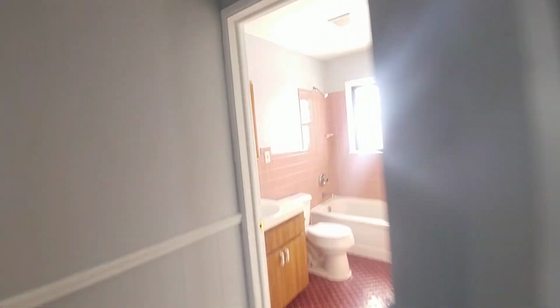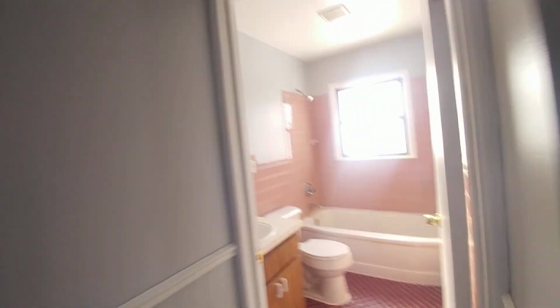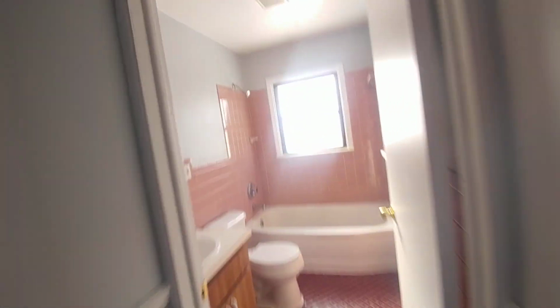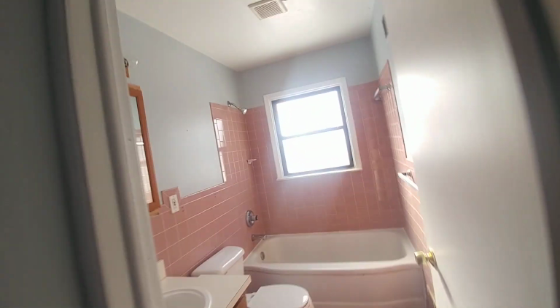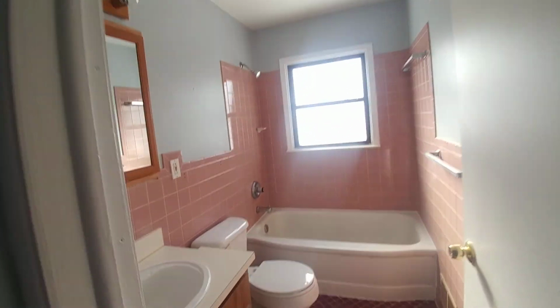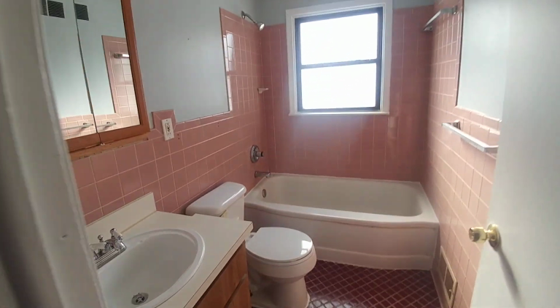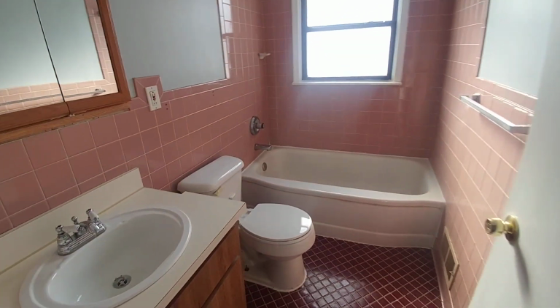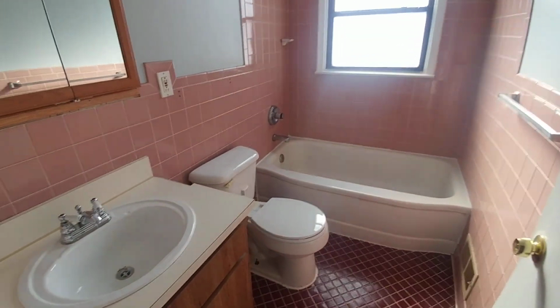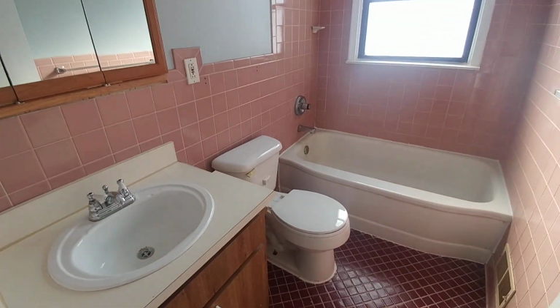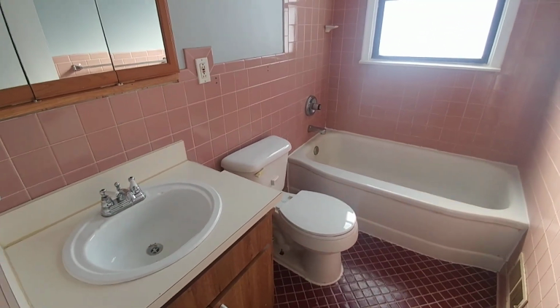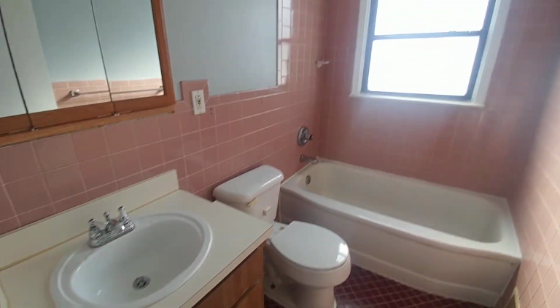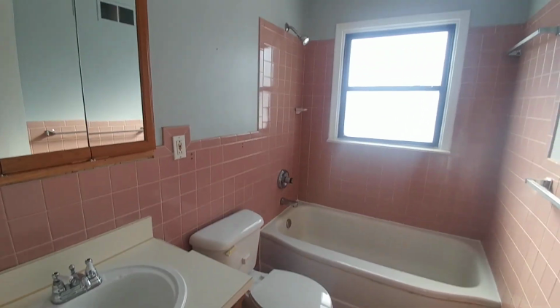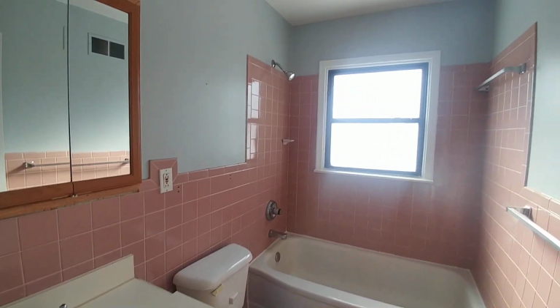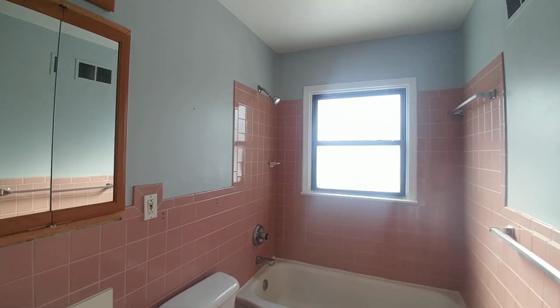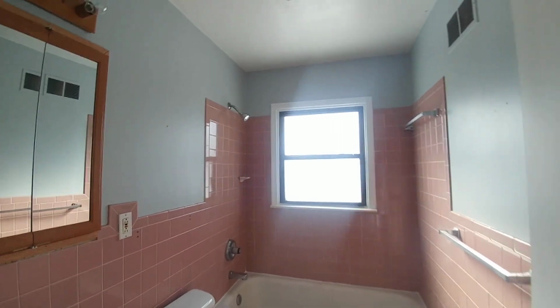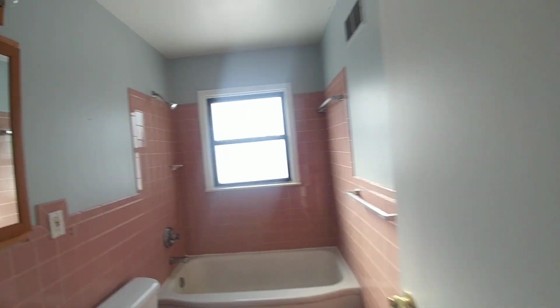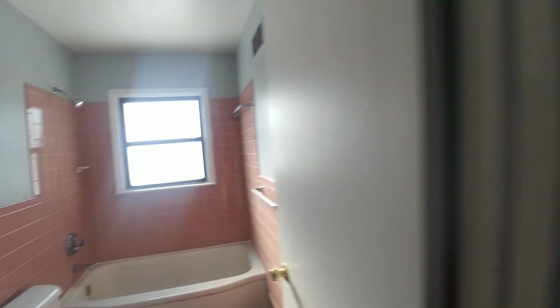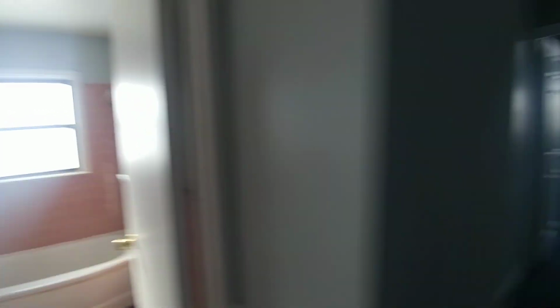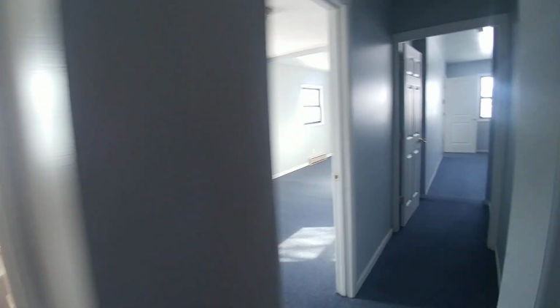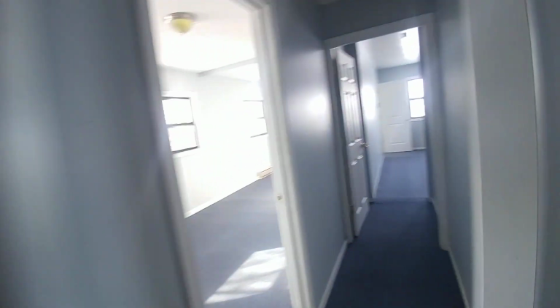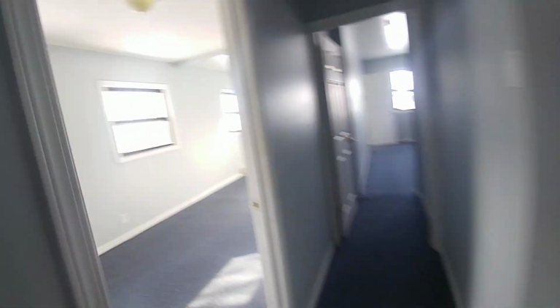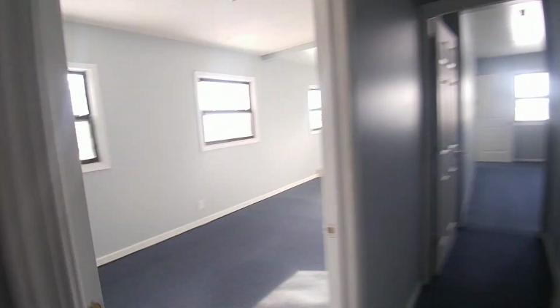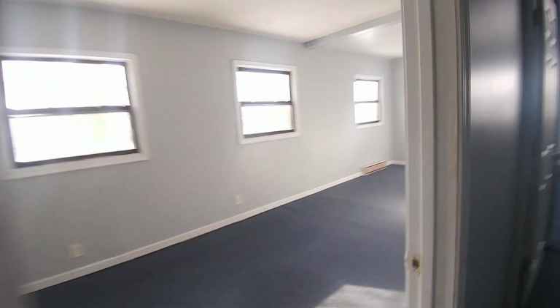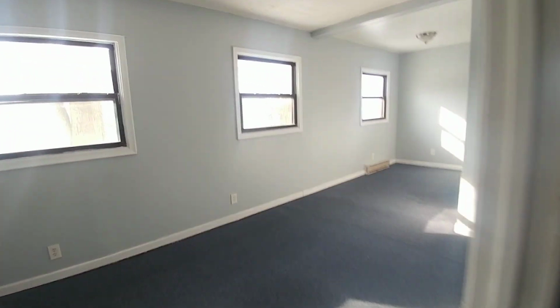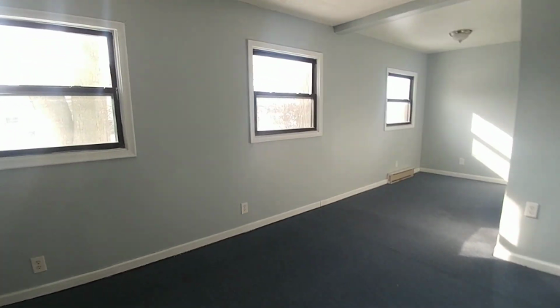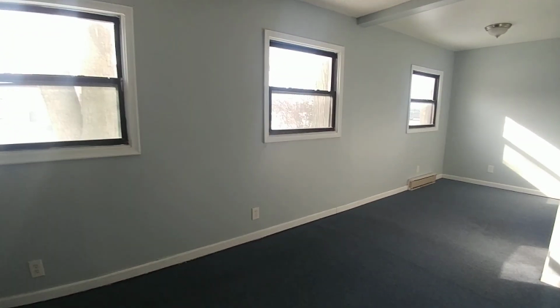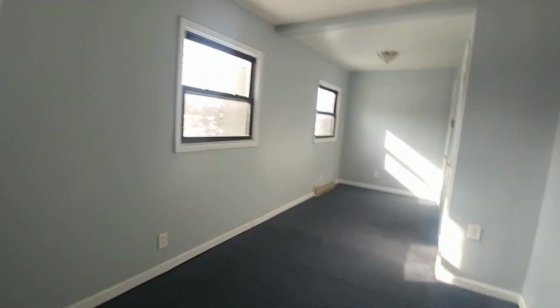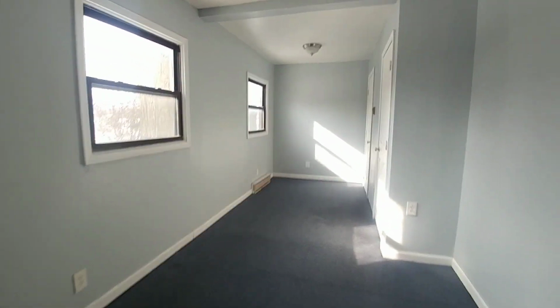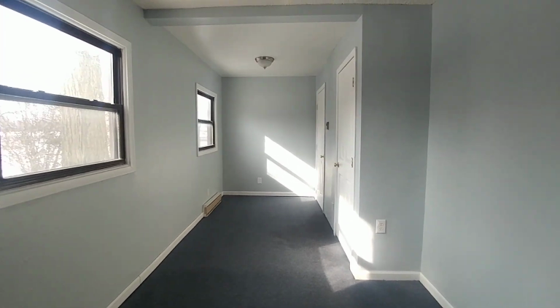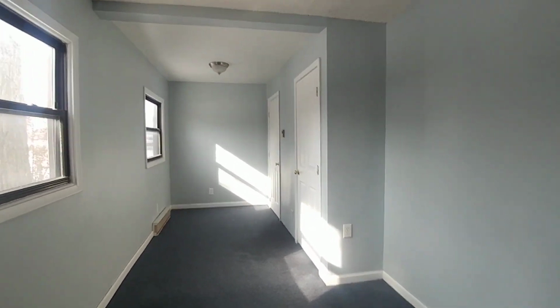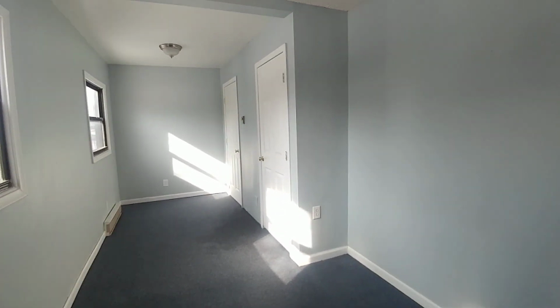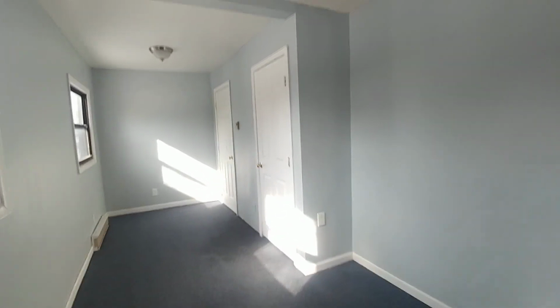Here is the main bathroom. And bedroom number three. This one has two closets.